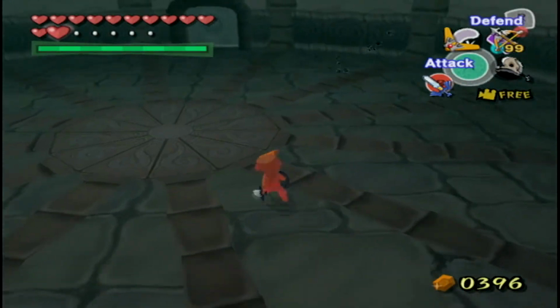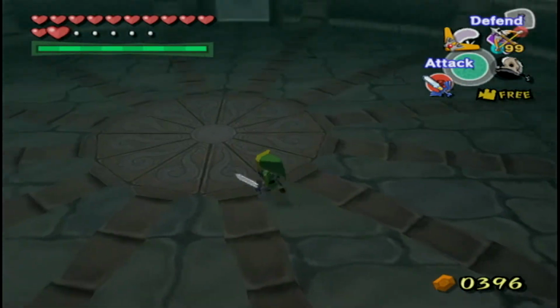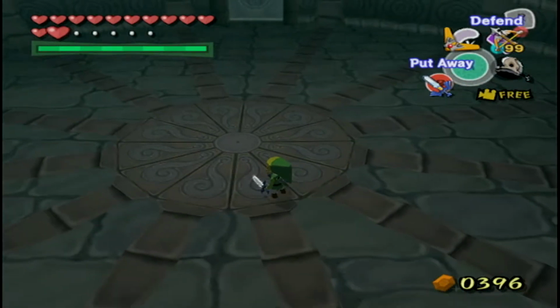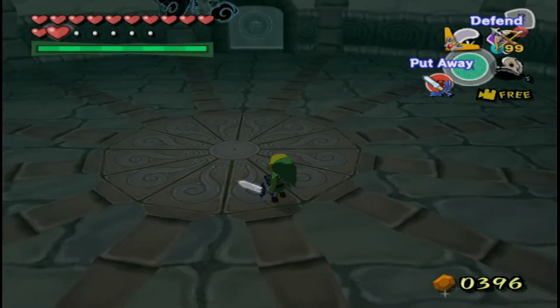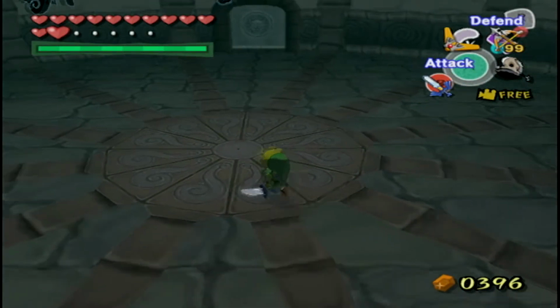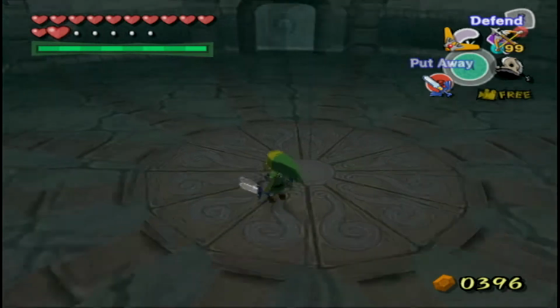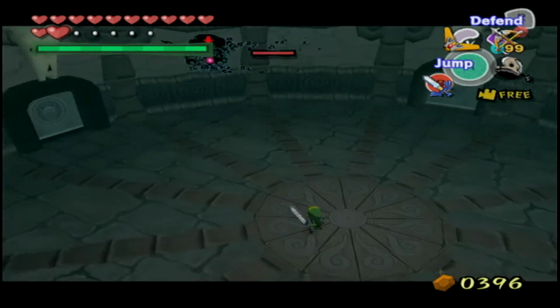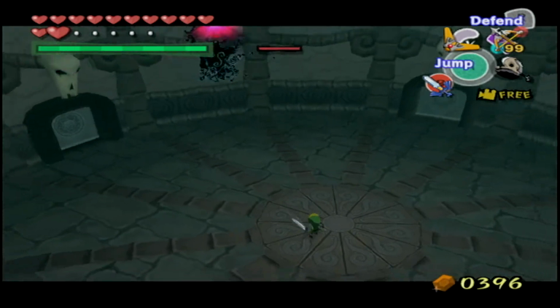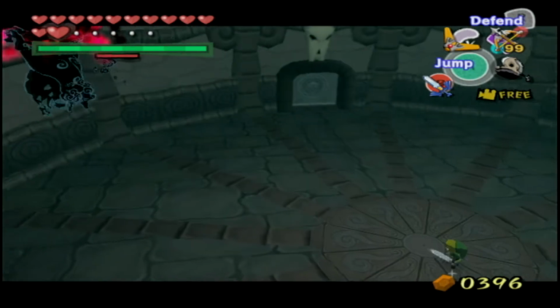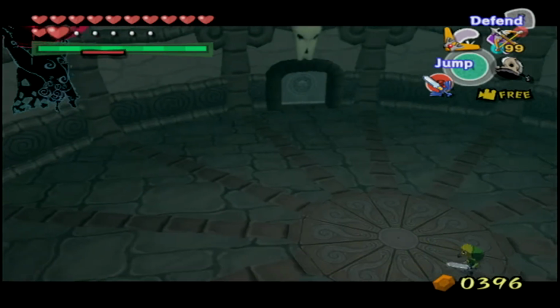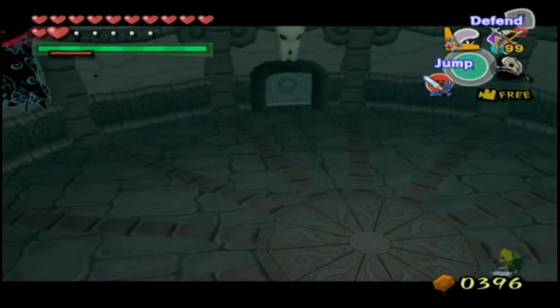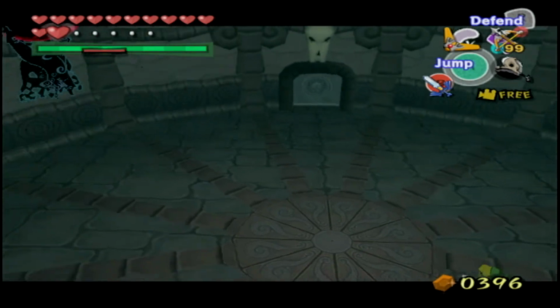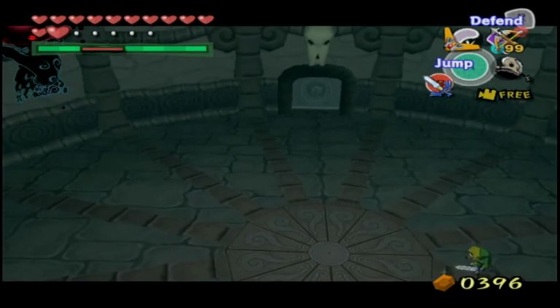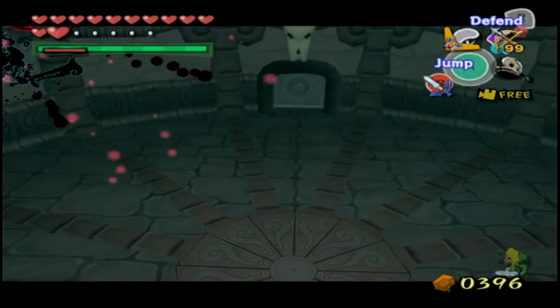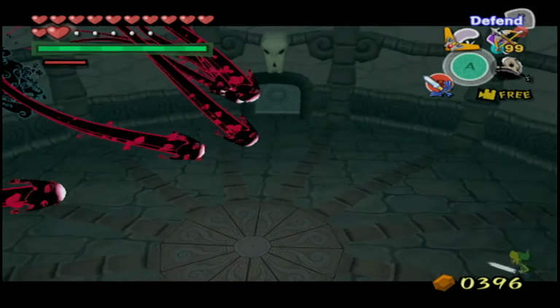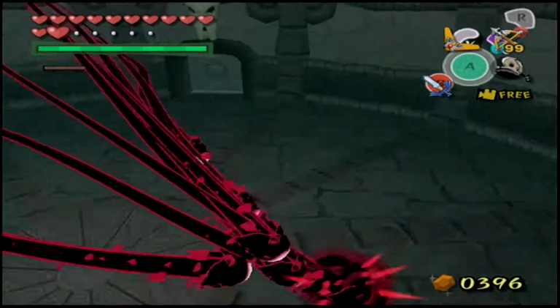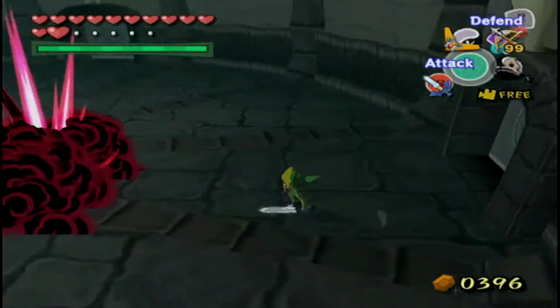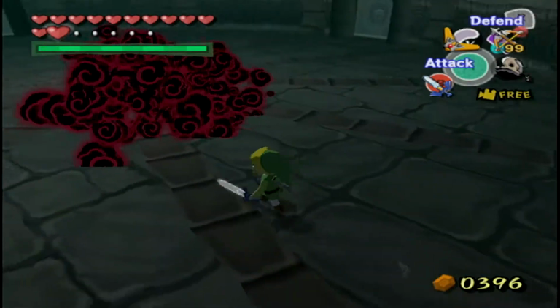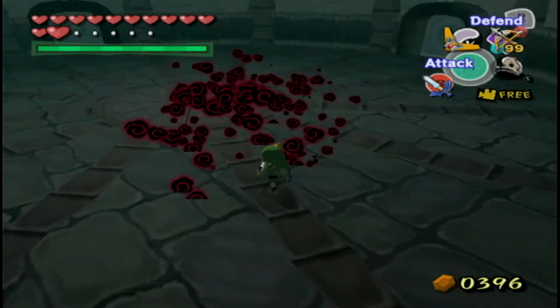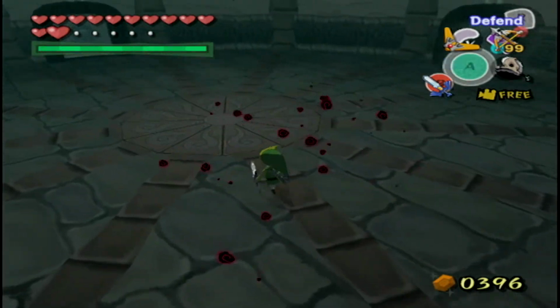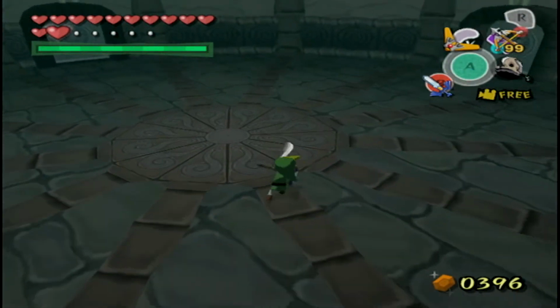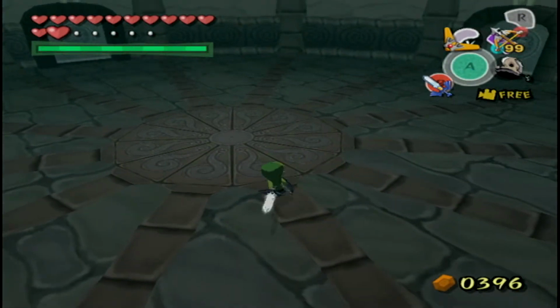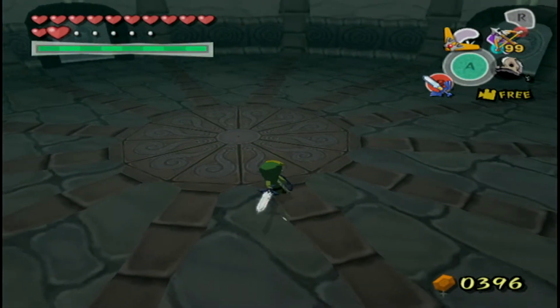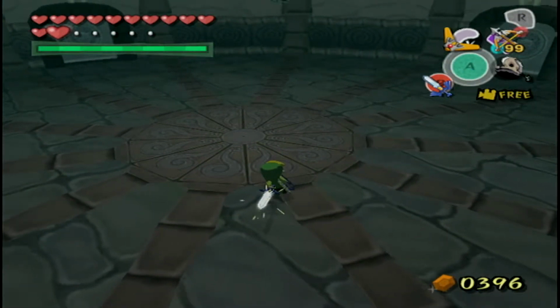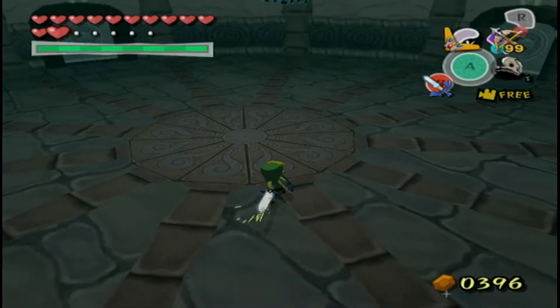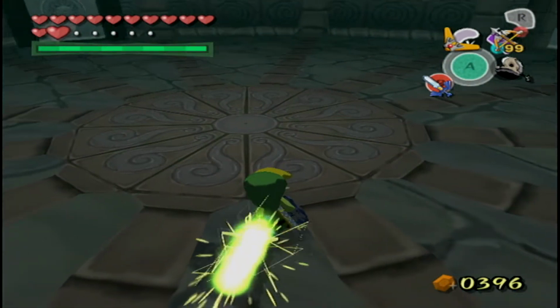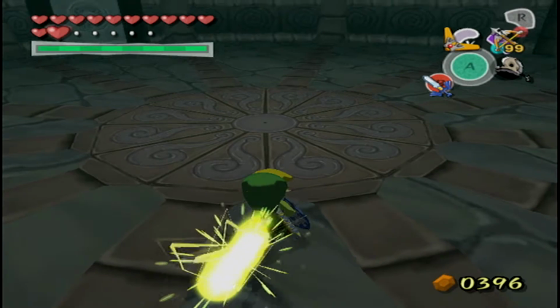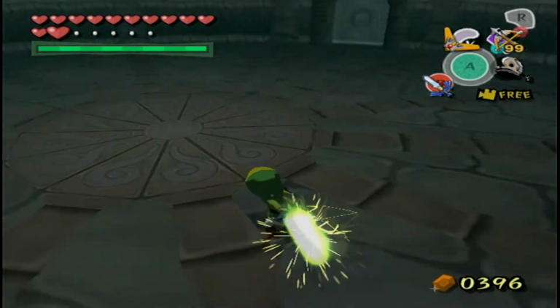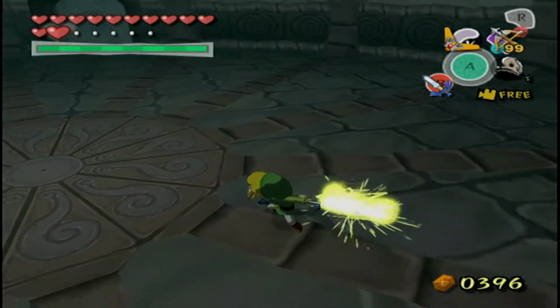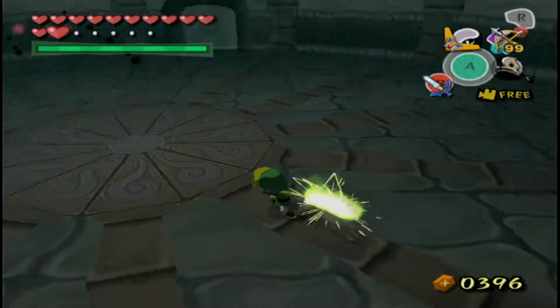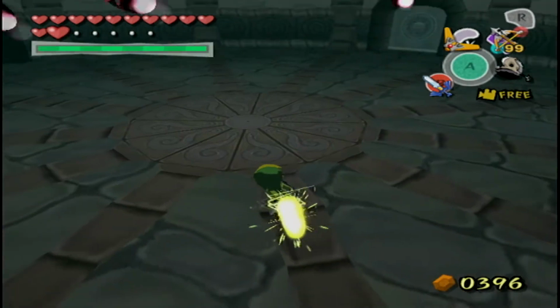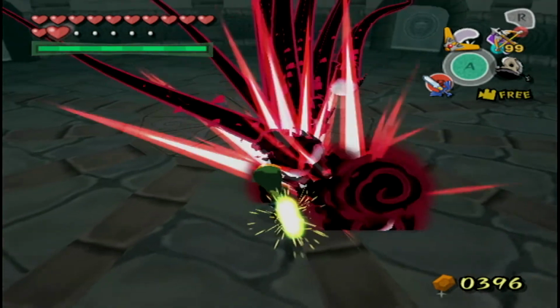Did I just get more than one heart of damage? You don't do that — that's a ROM hack. Normally when enemies deal that much damage it makes you think you should have a defensive upgrade. Why are there no extra tunics in this game?